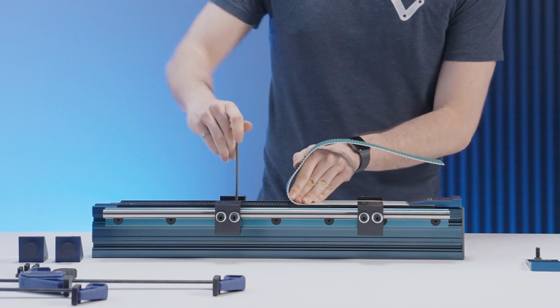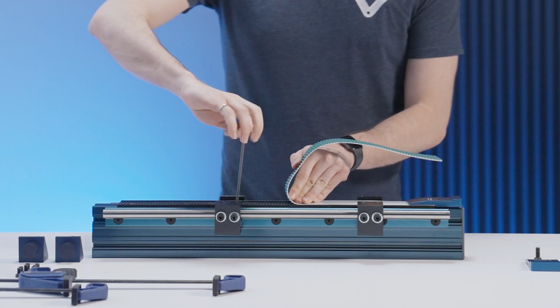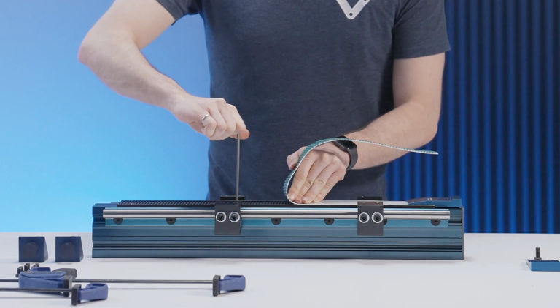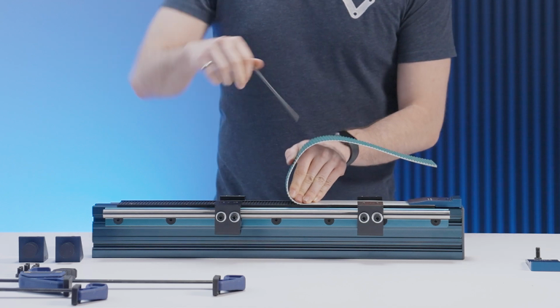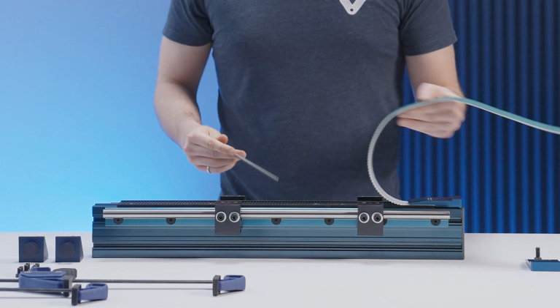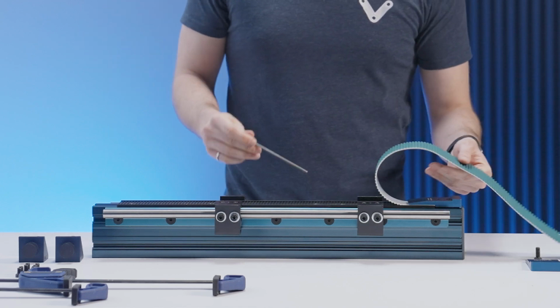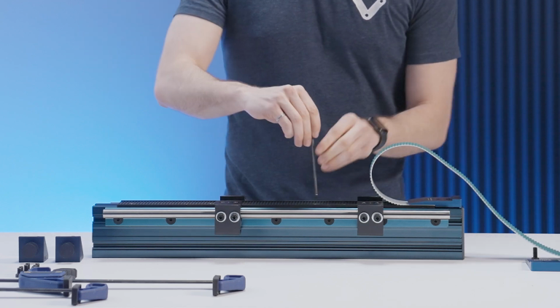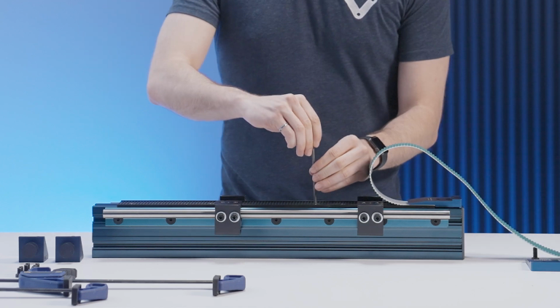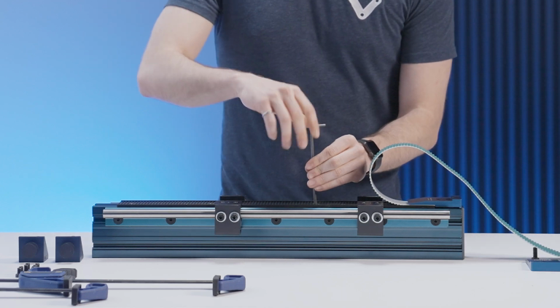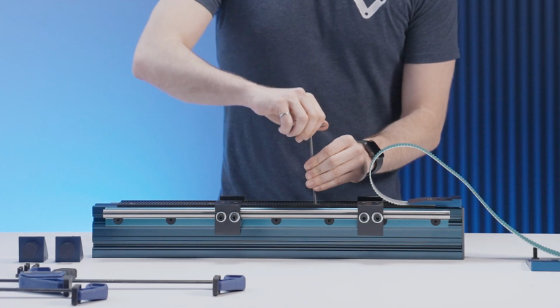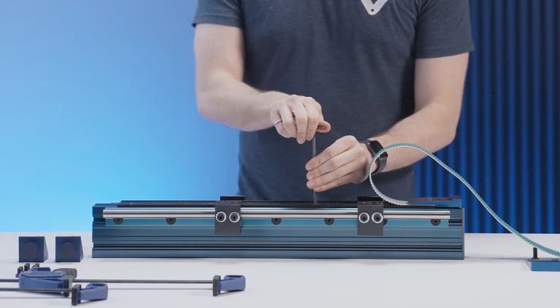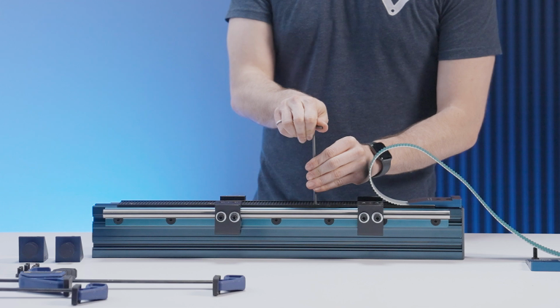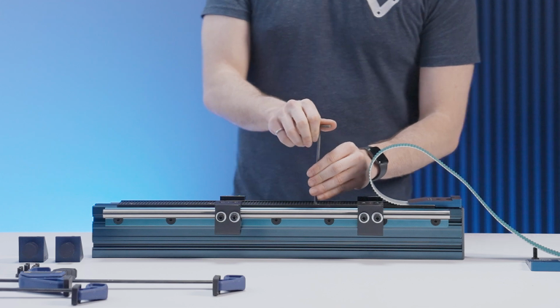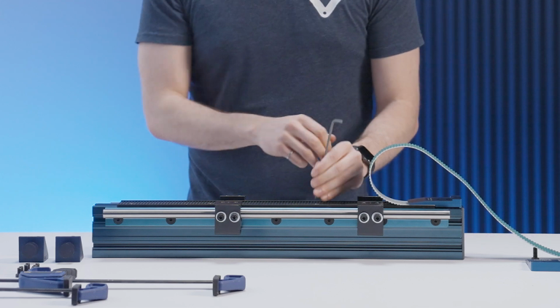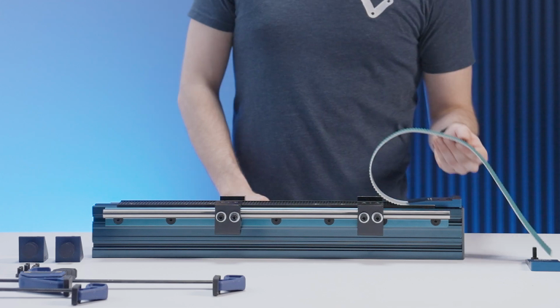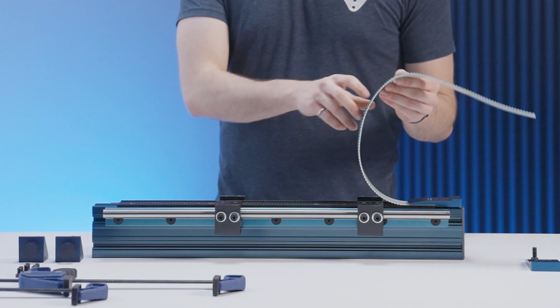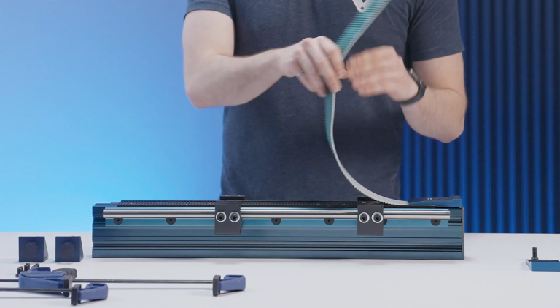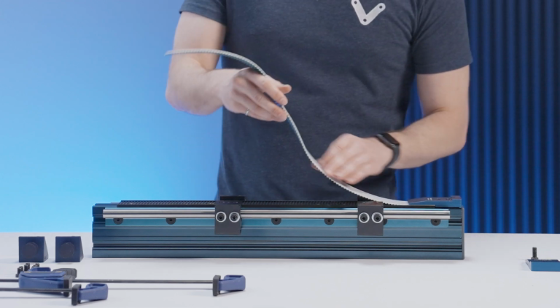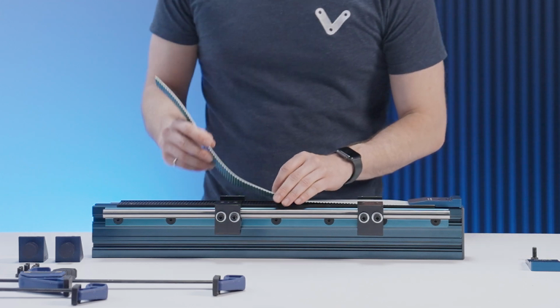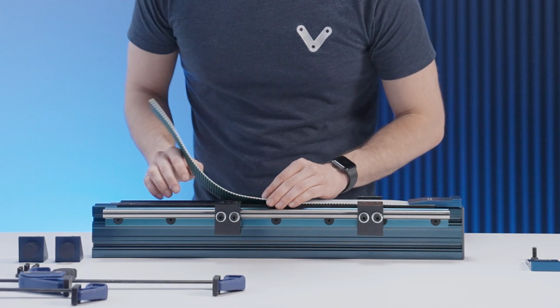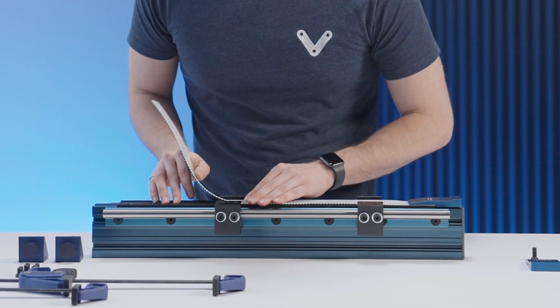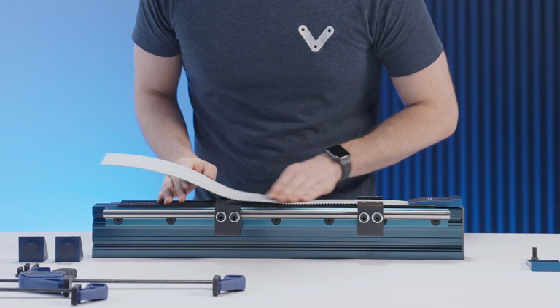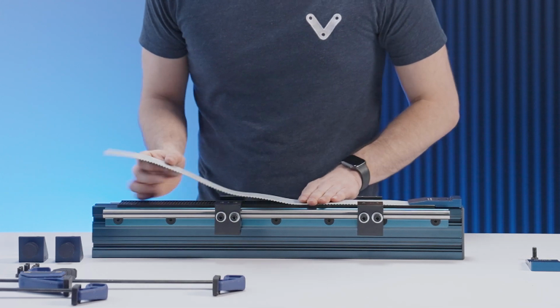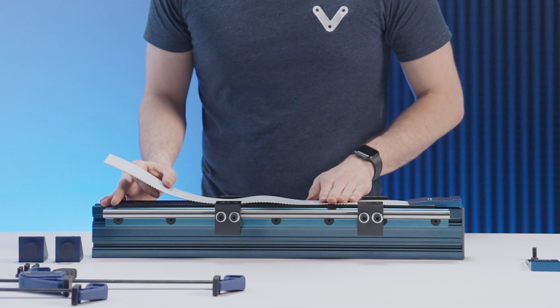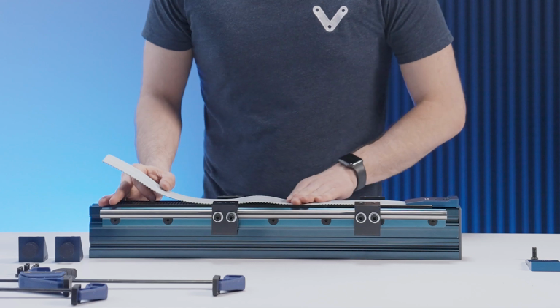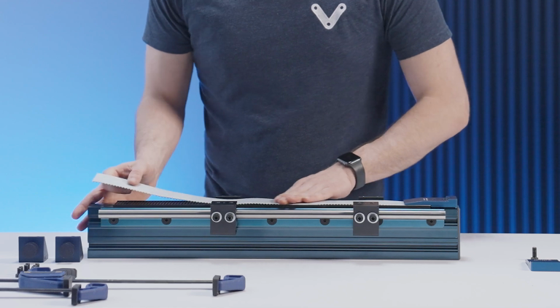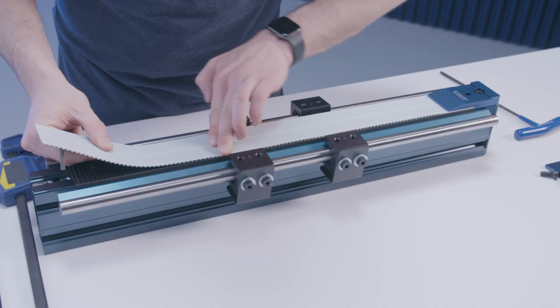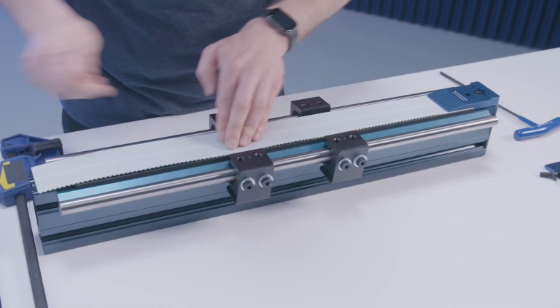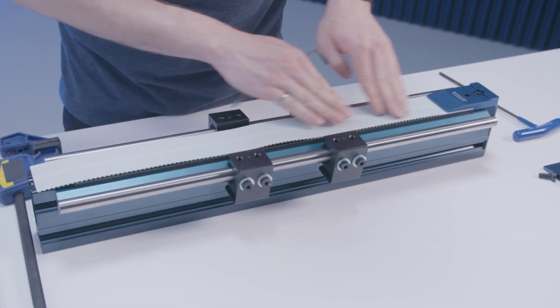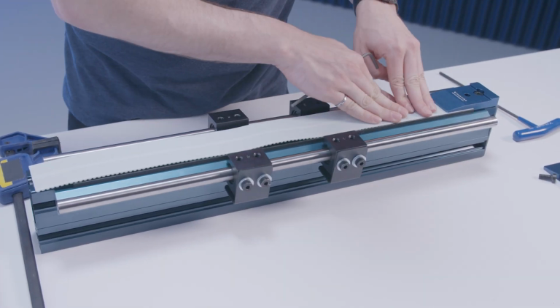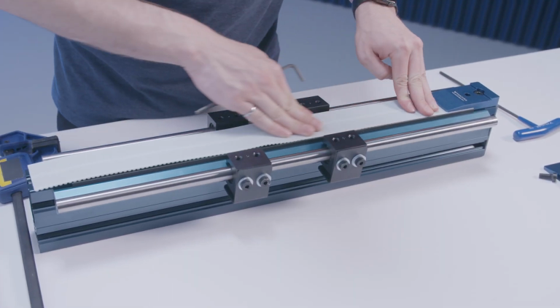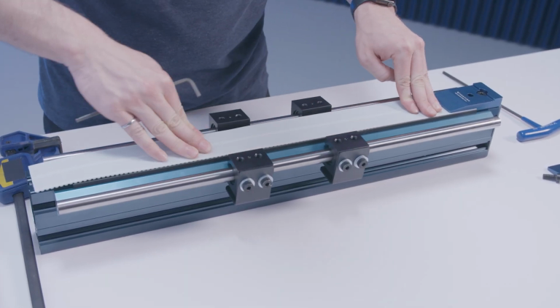Then lift the belt off to secure the second screw. After securing the second rack segment, press the belt back onto the rack to ensure the proper spacing was maintained while tightening. Repeat the previous steps for the third rack segment as well.